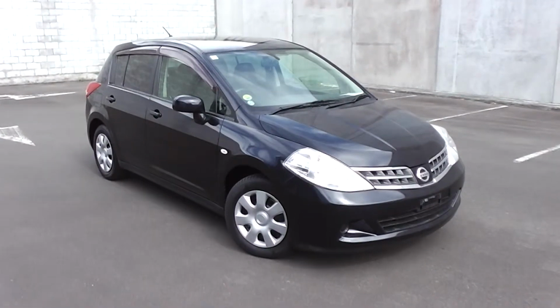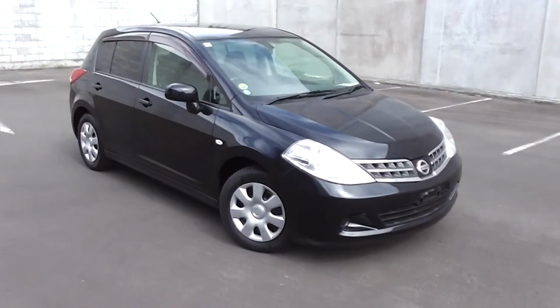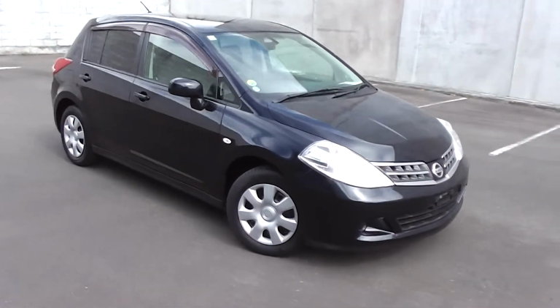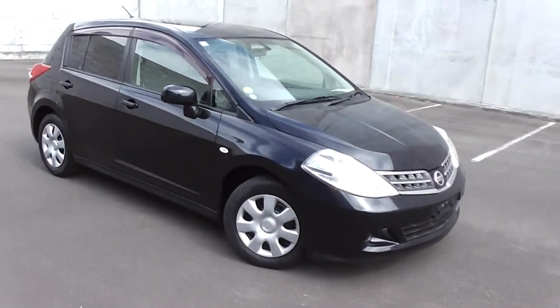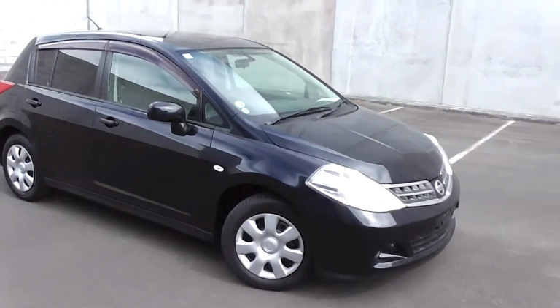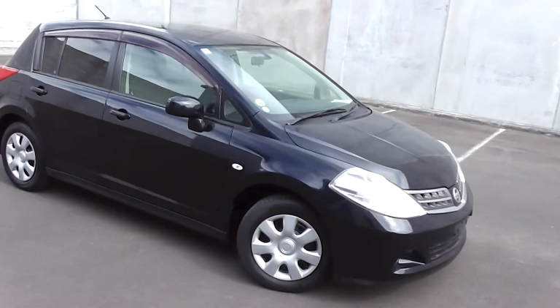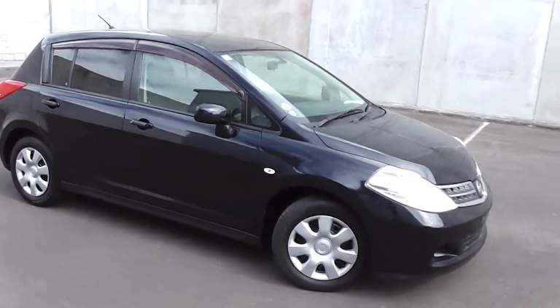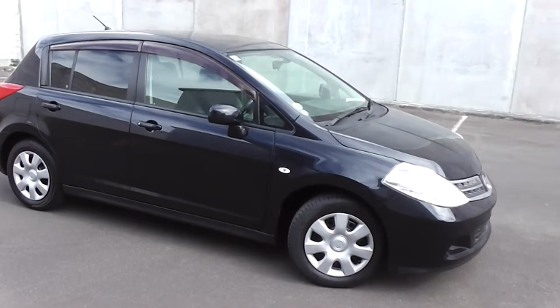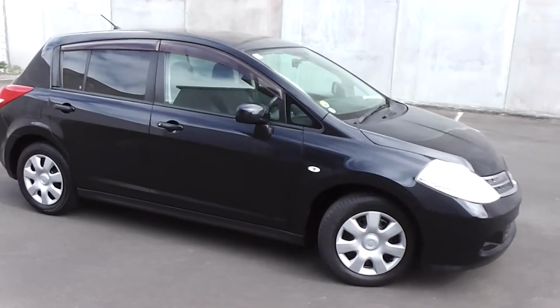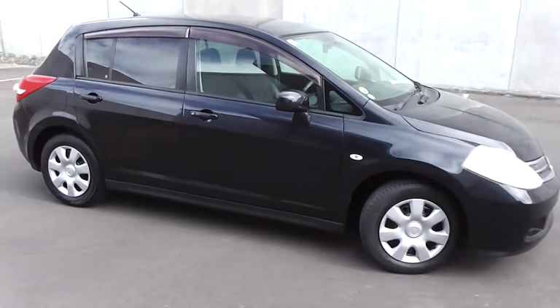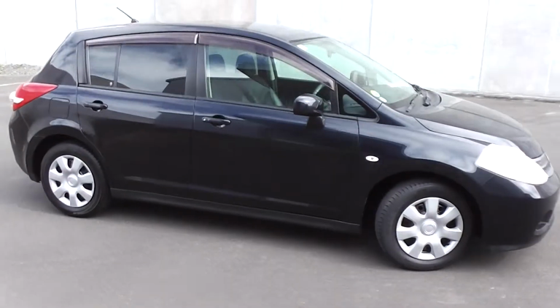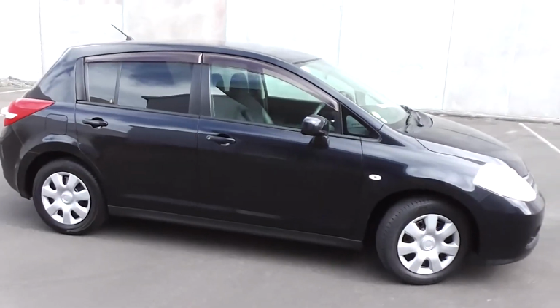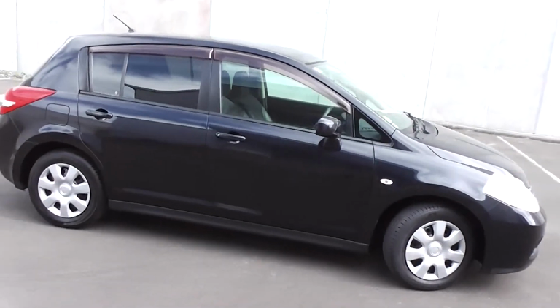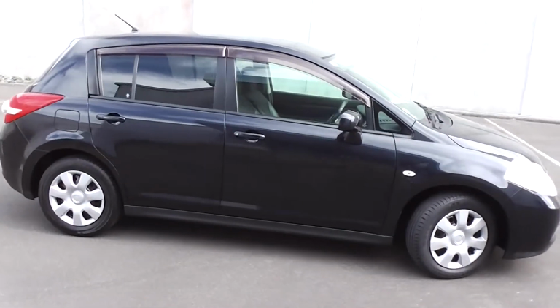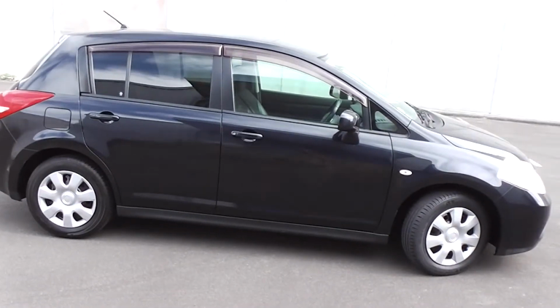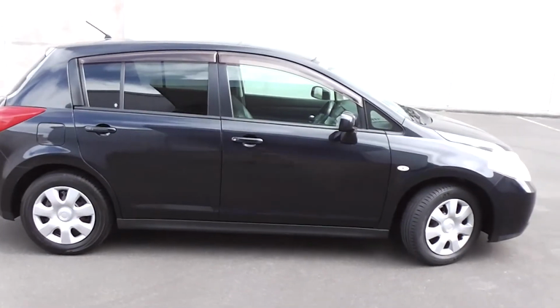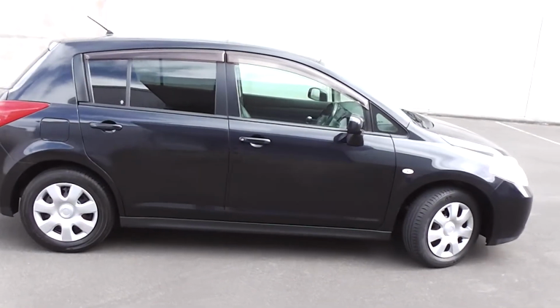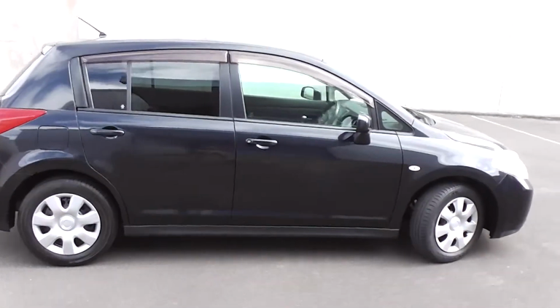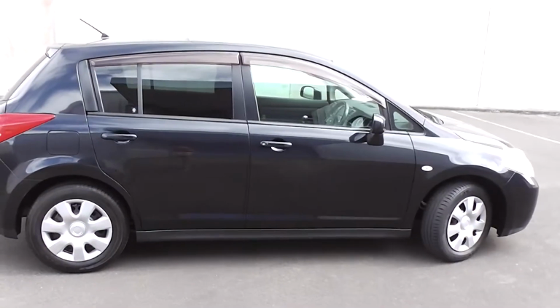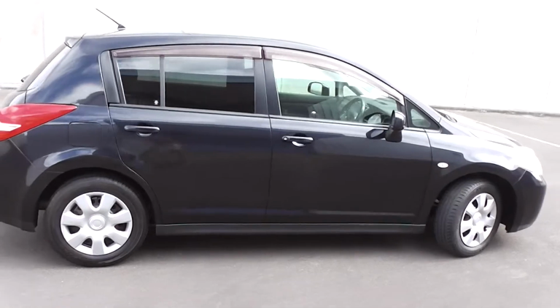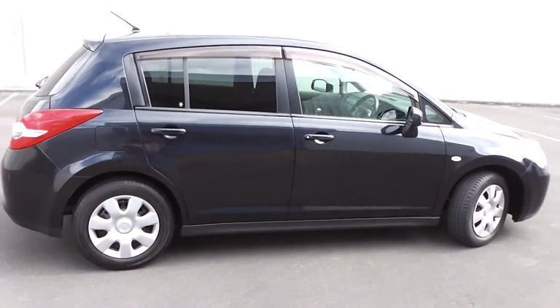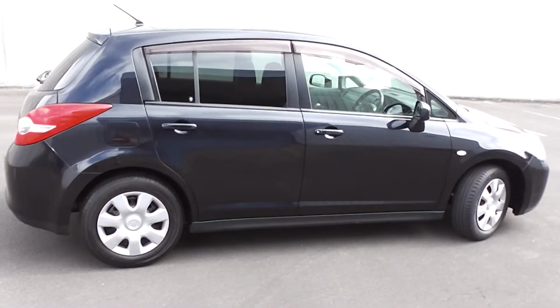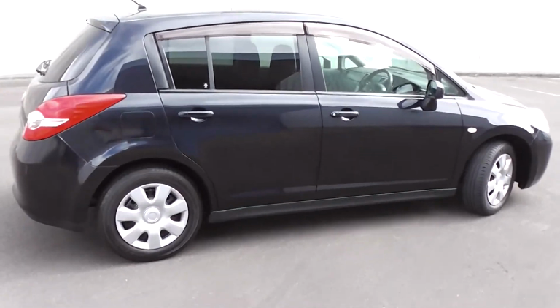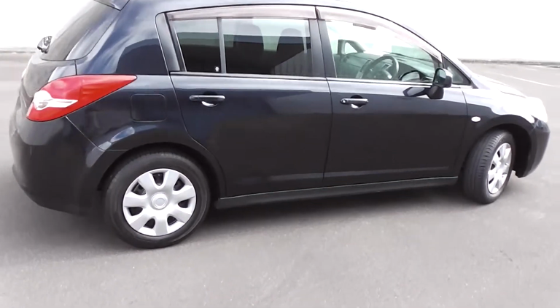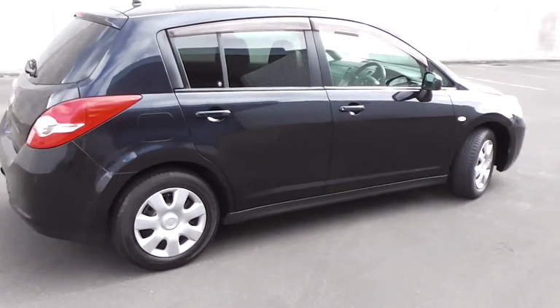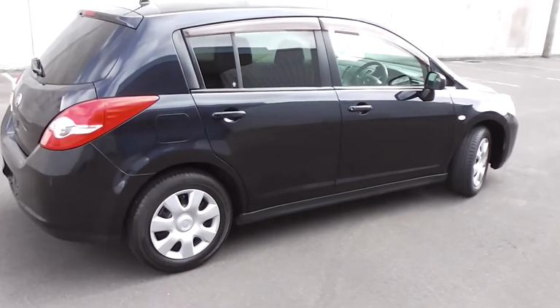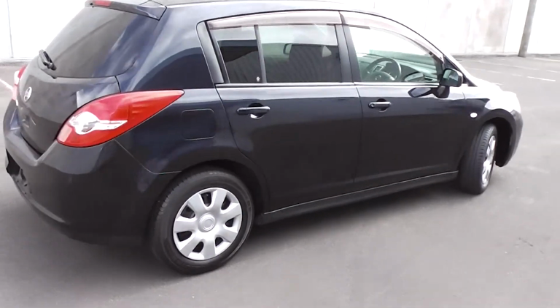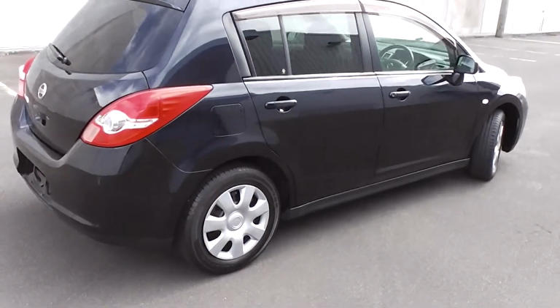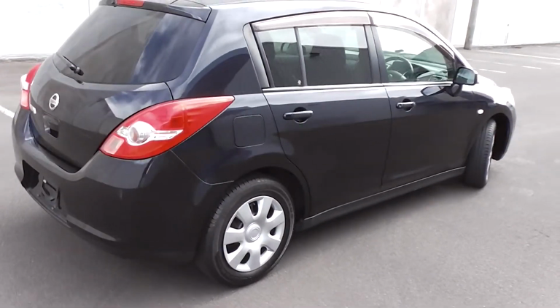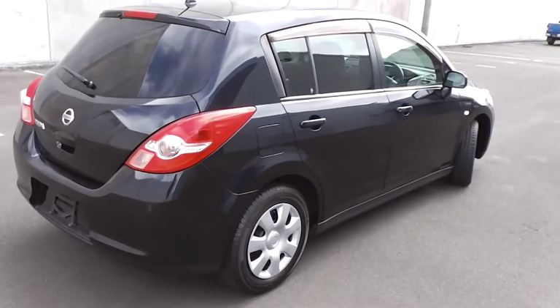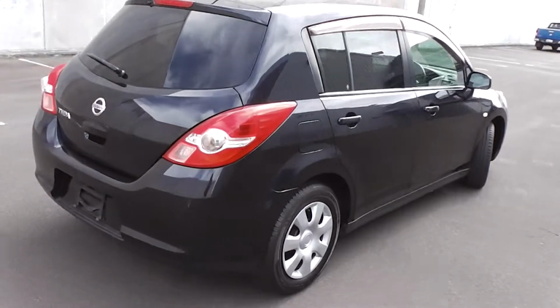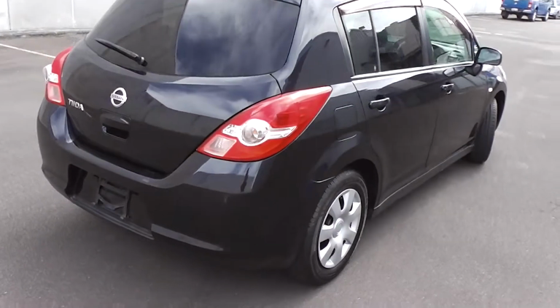Hi, Peter Day here. Check this out — it's a 2008 Nissan Tiida five-door hatch. Traveled only 49,000 kilometers, and it comes with AA mileage verification as to the correct odometer reading.